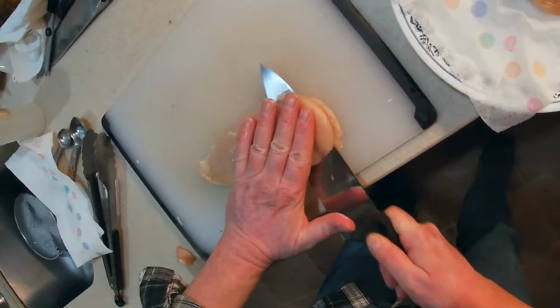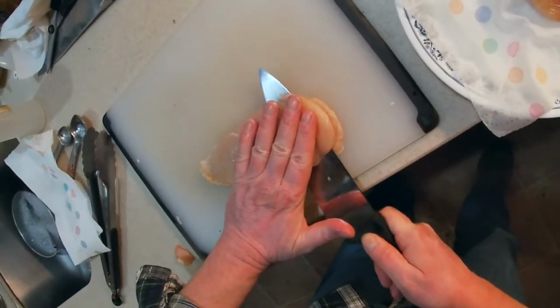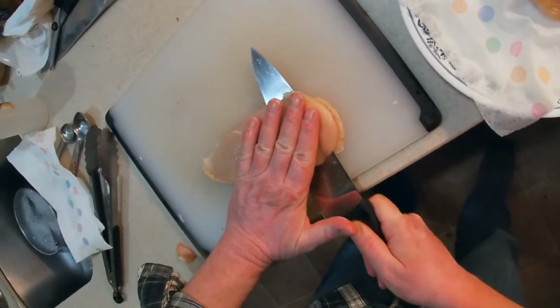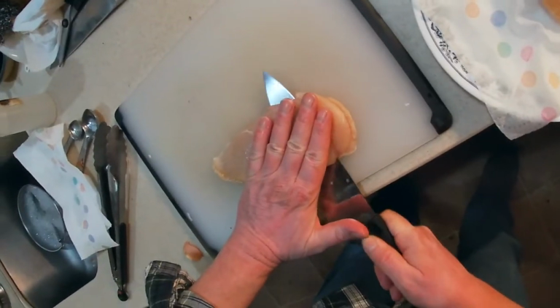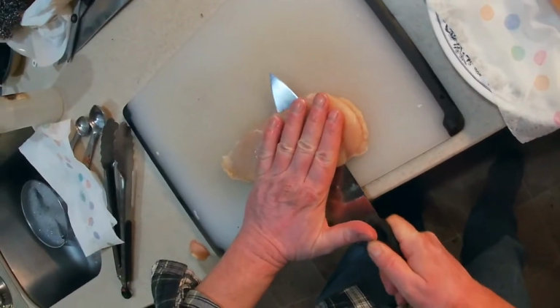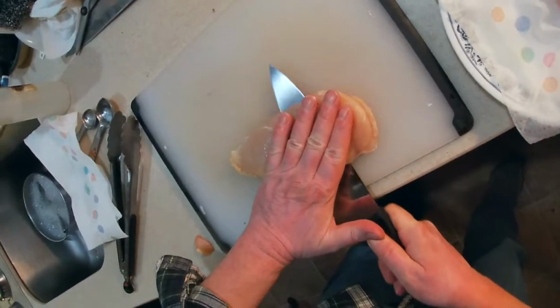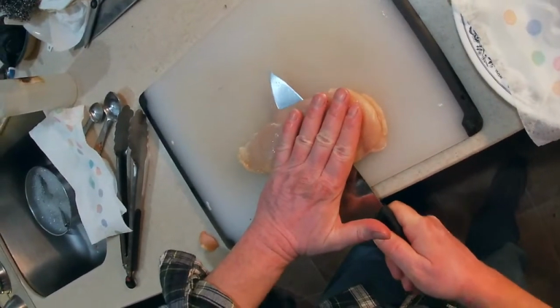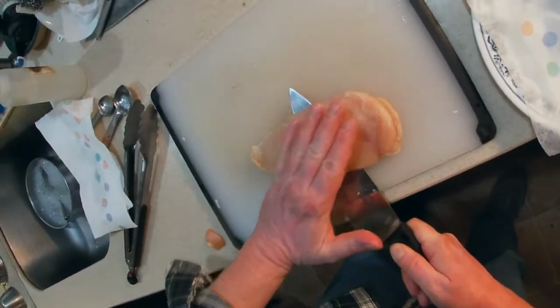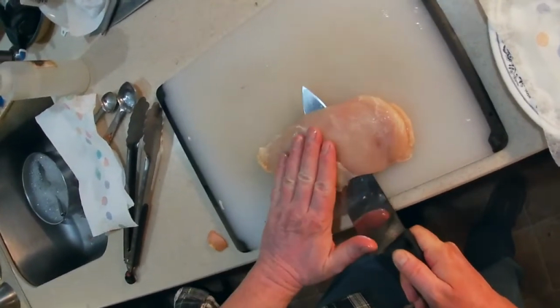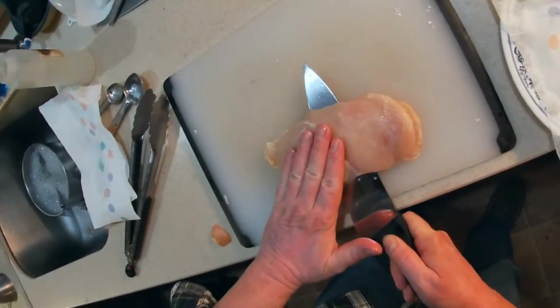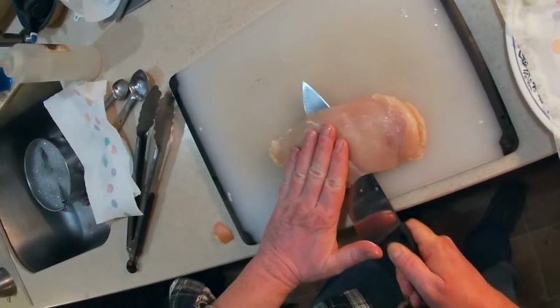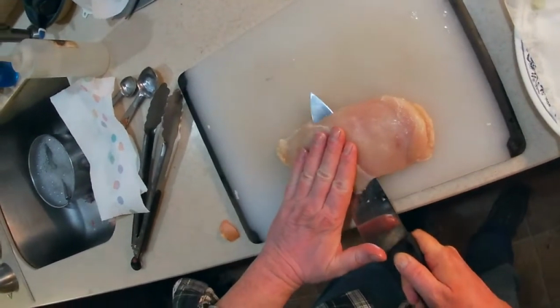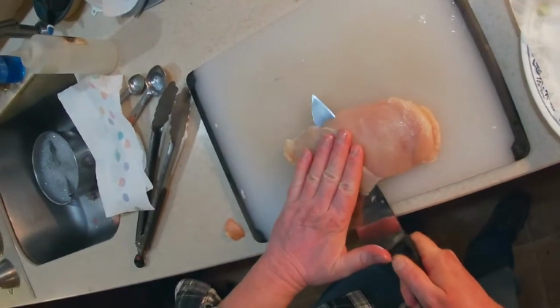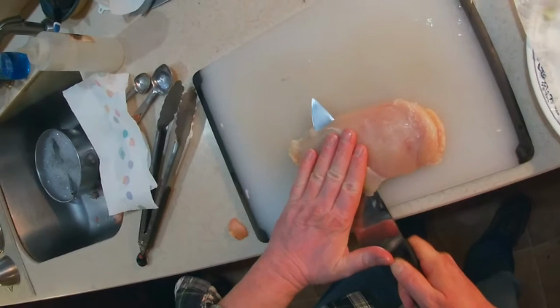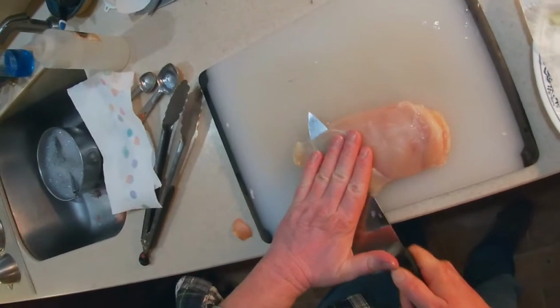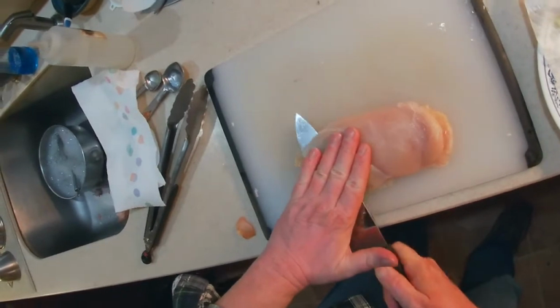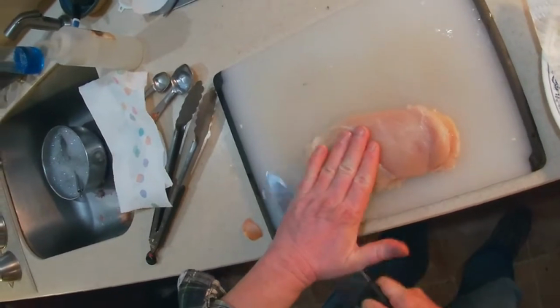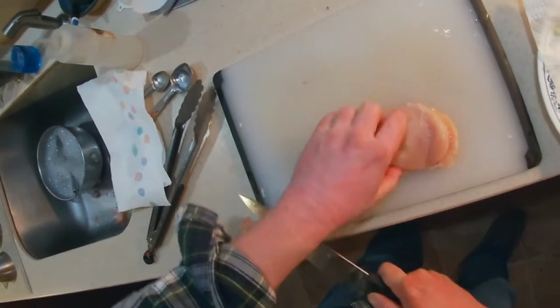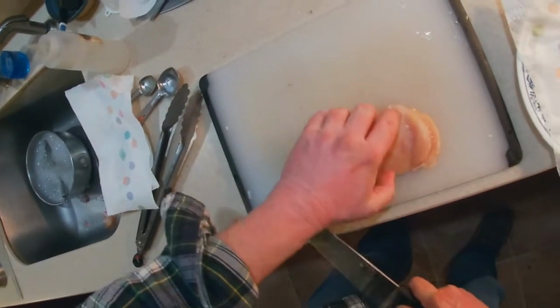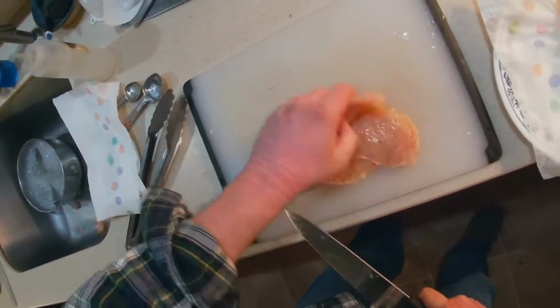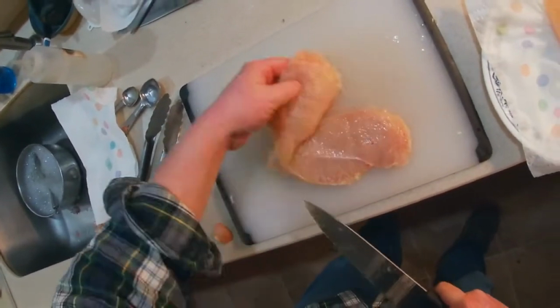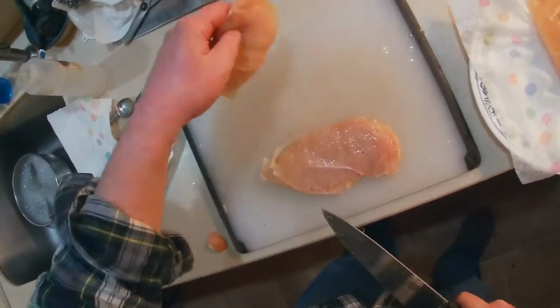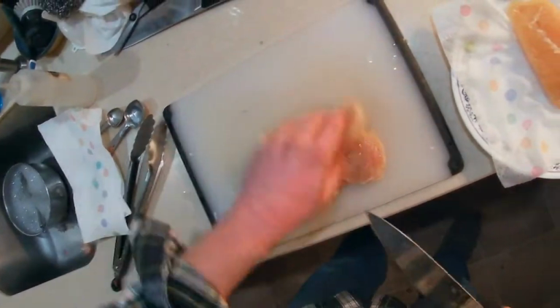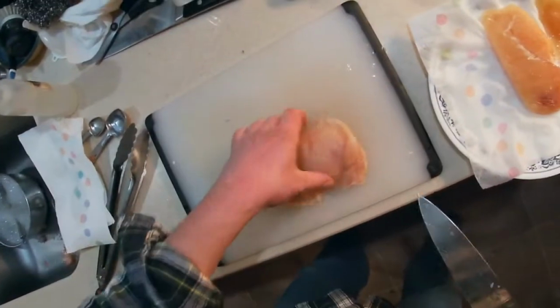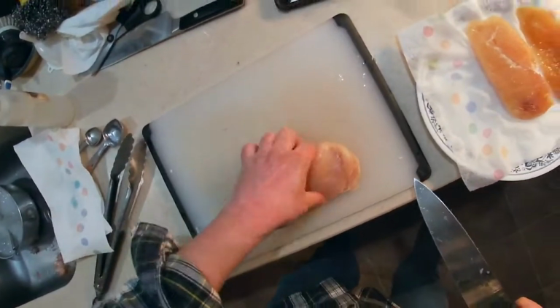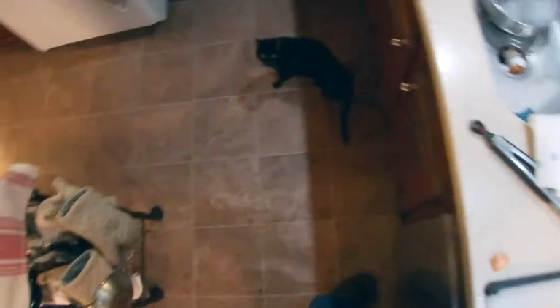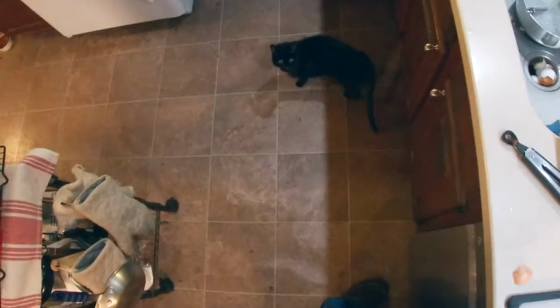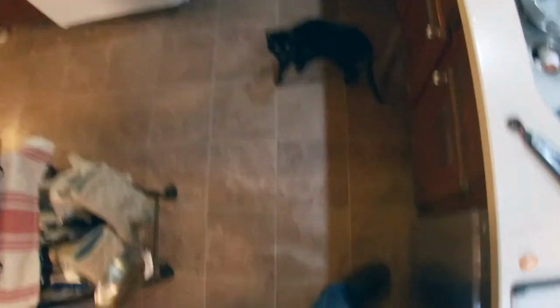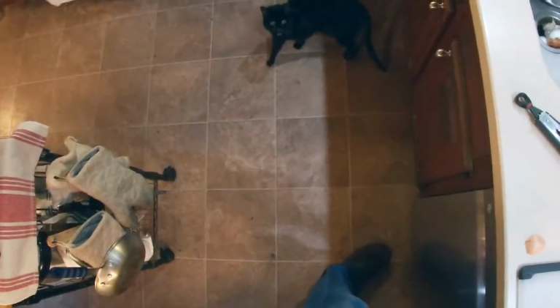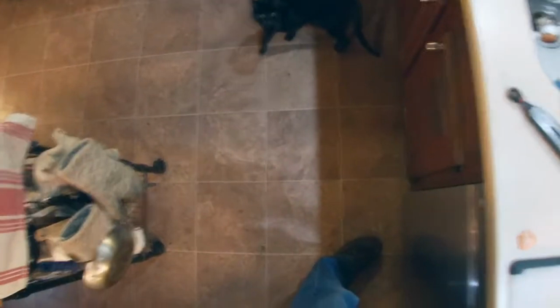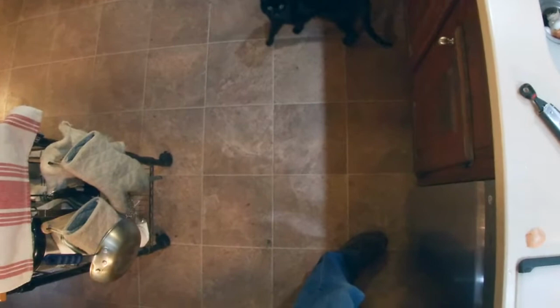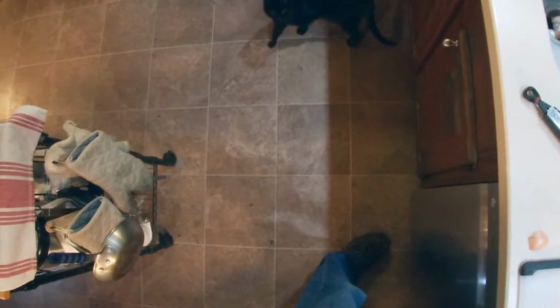We'll cut our chicken breasts into cutlets by carefully slicing through the middle of them. Keep your fingers out of the way. Isabel? It's raw chicken.